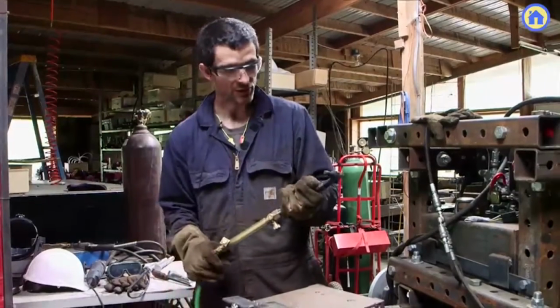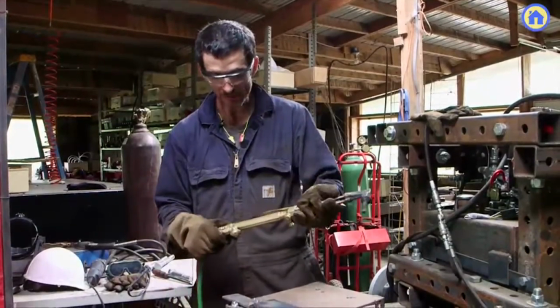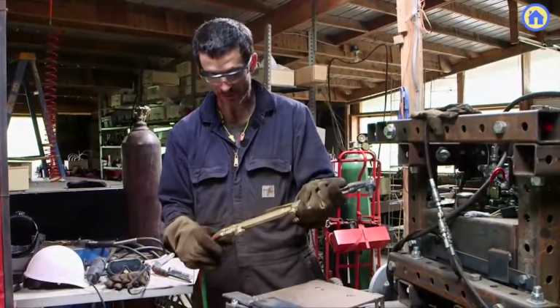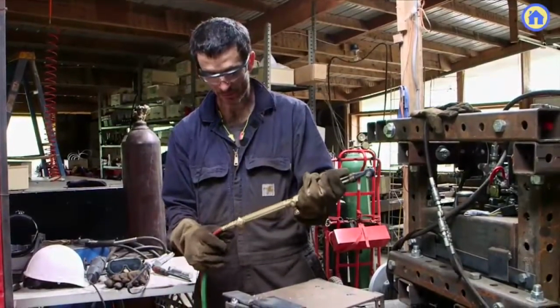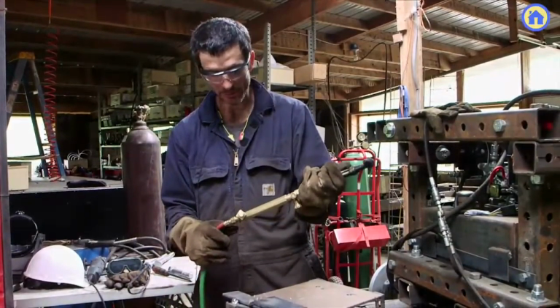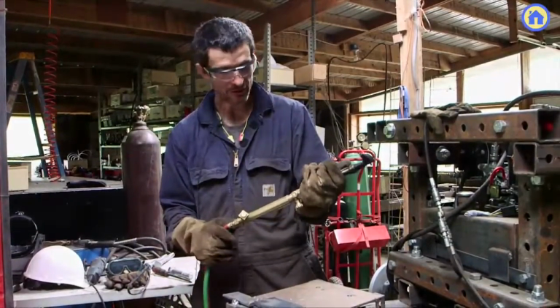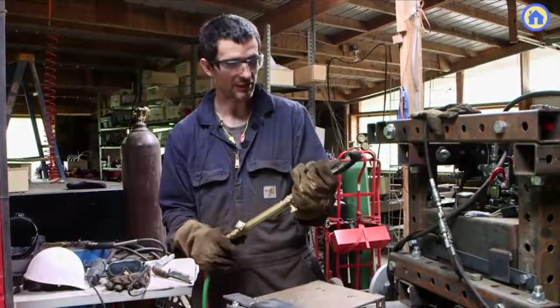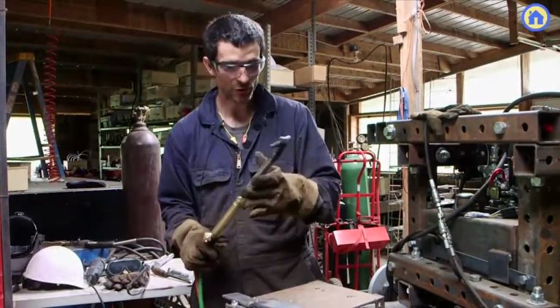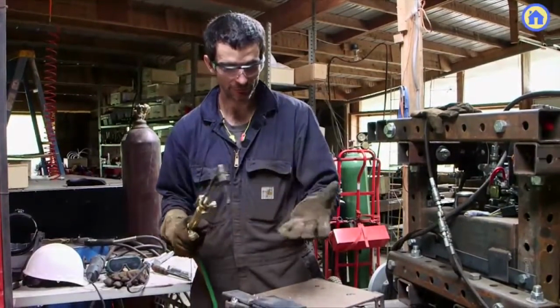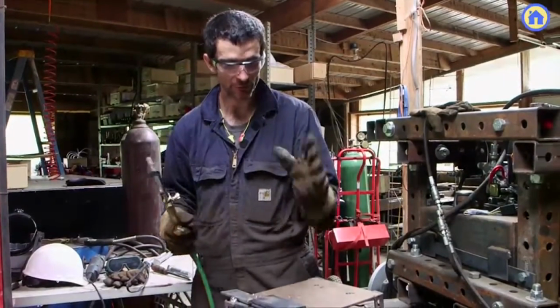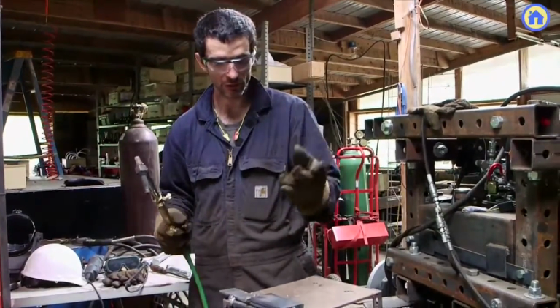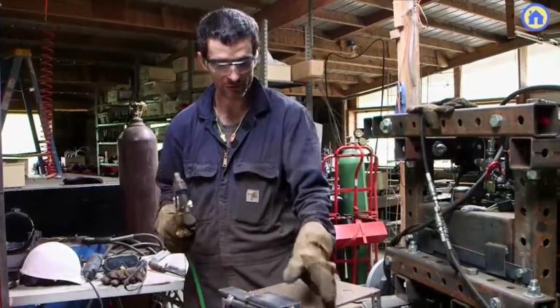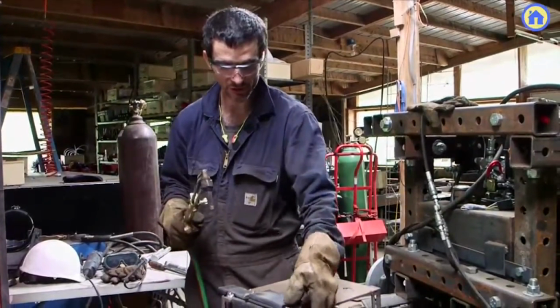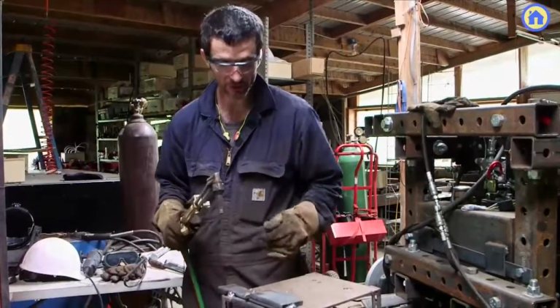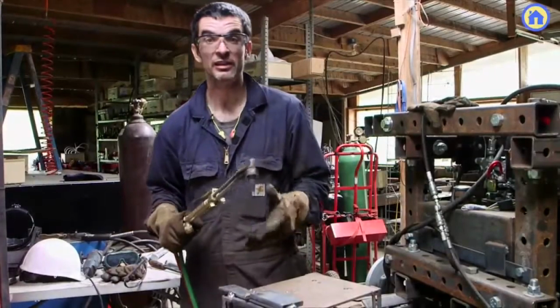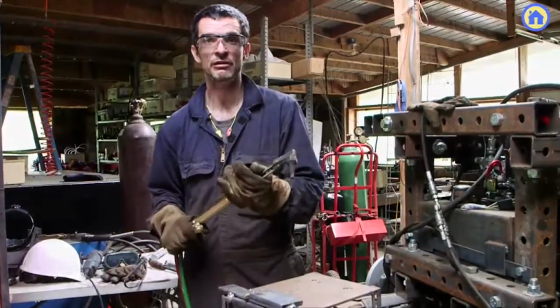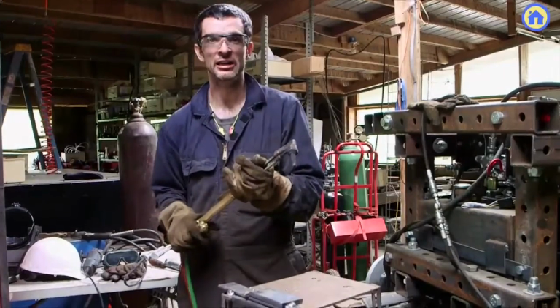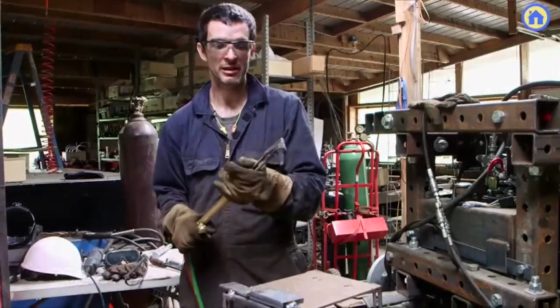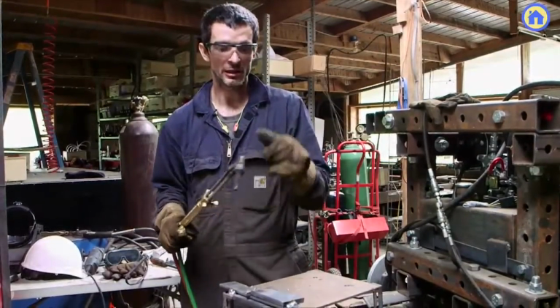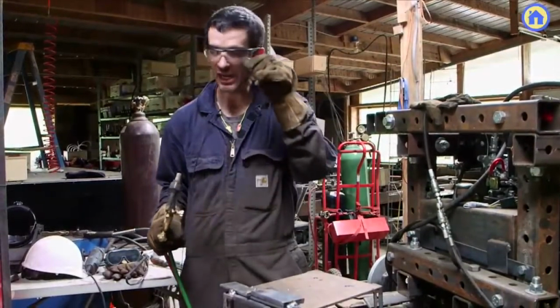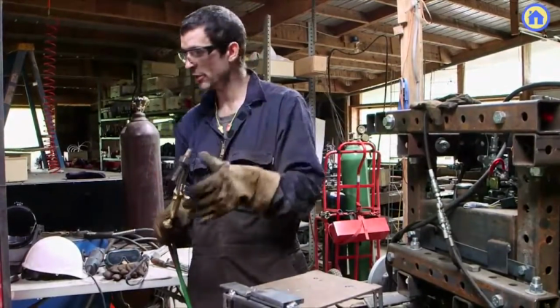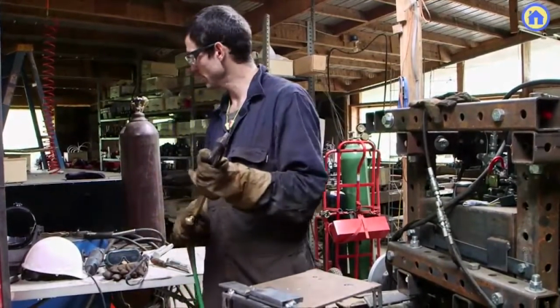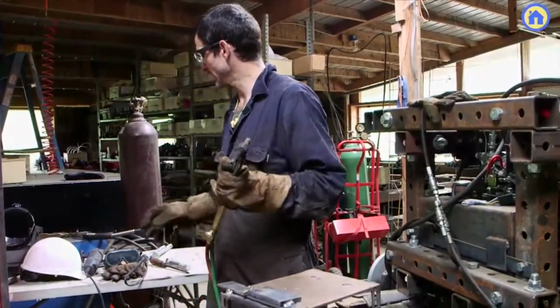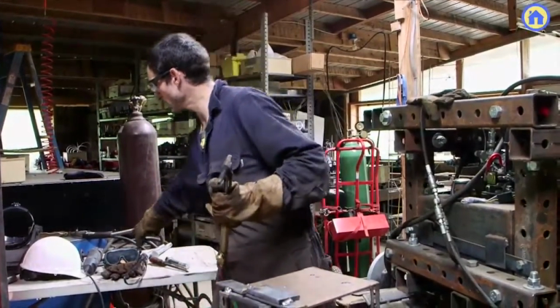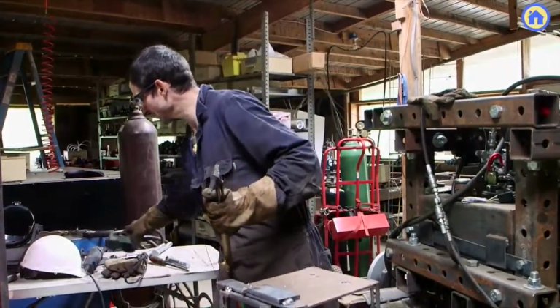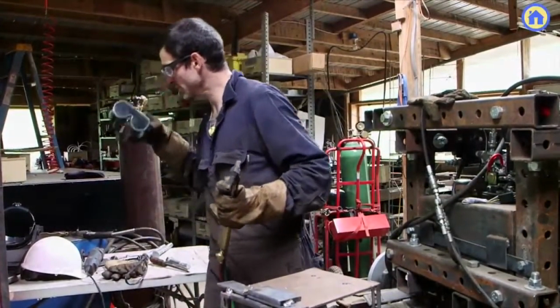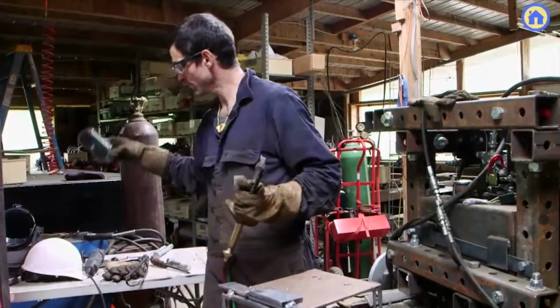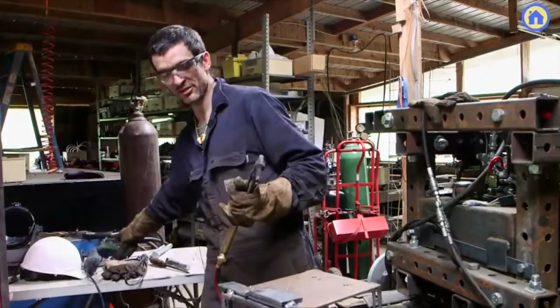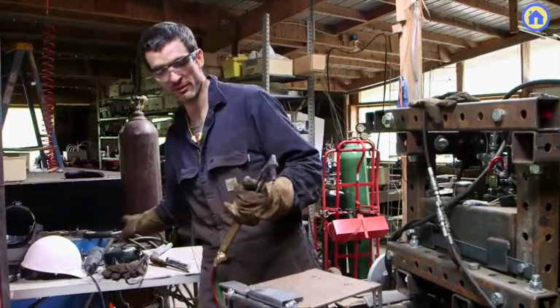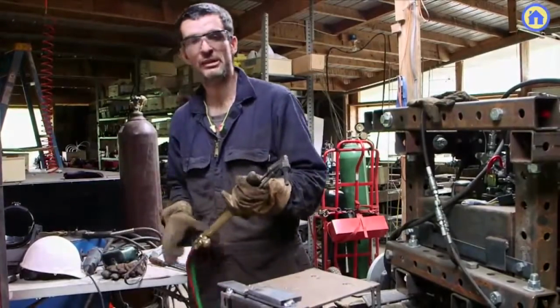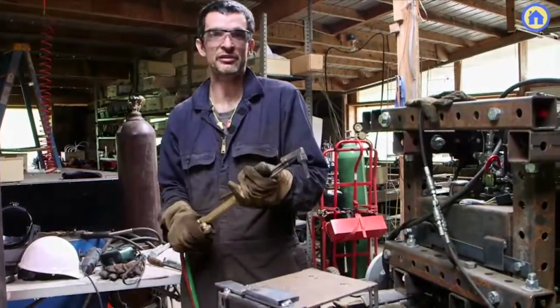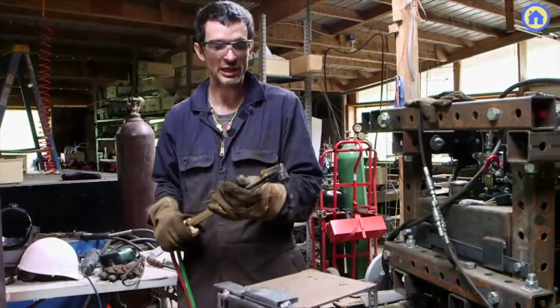The safety considerations are primarily around the high temperature. First of all, wear gloves because the material you're cutting gets very hot. Wear protective eyewear like this, because the flame is rather bright.